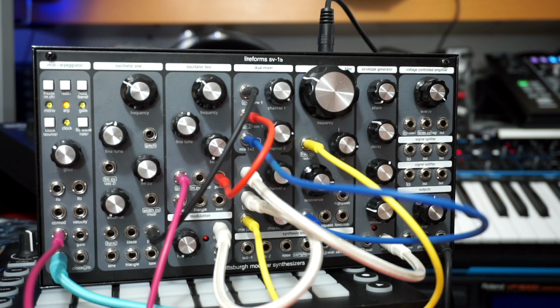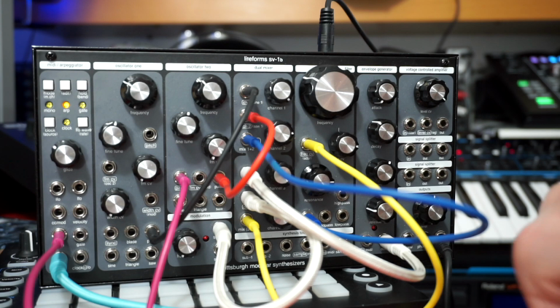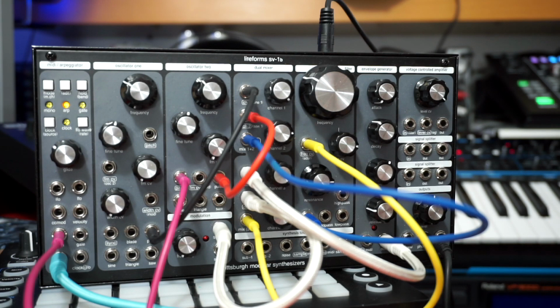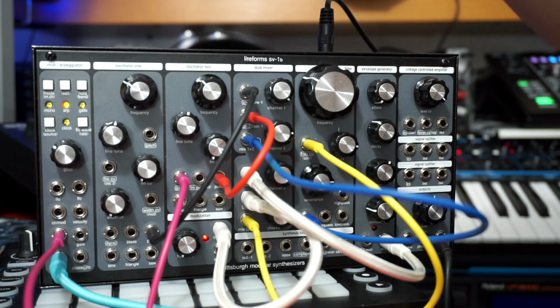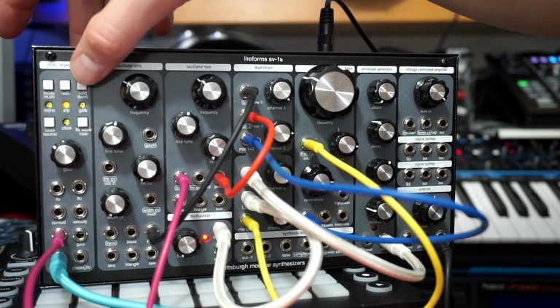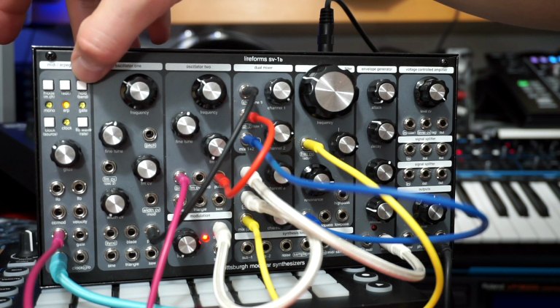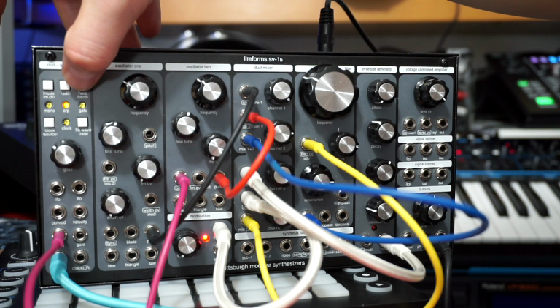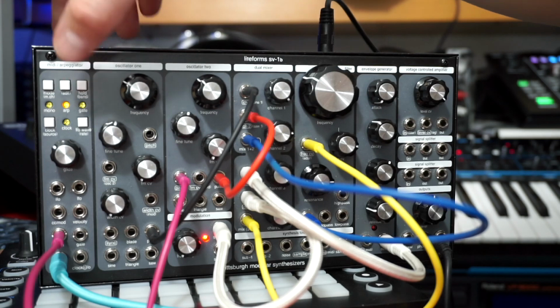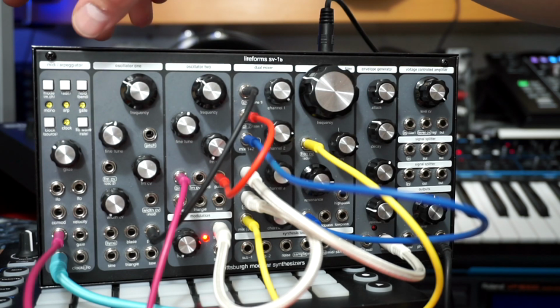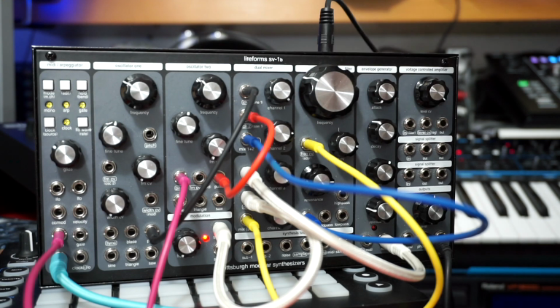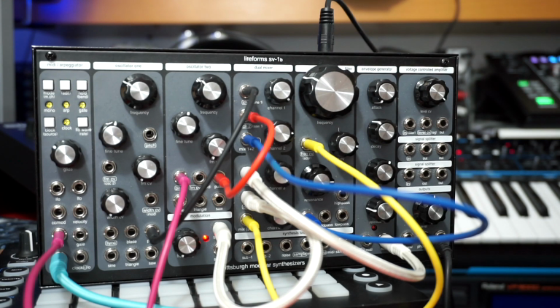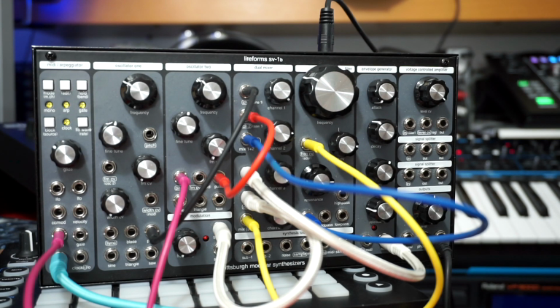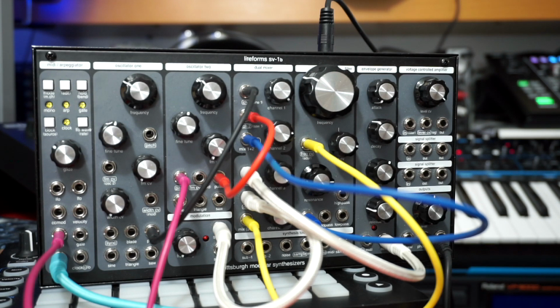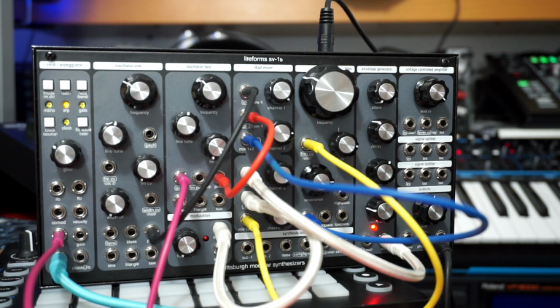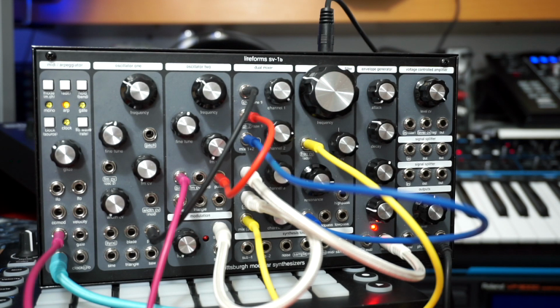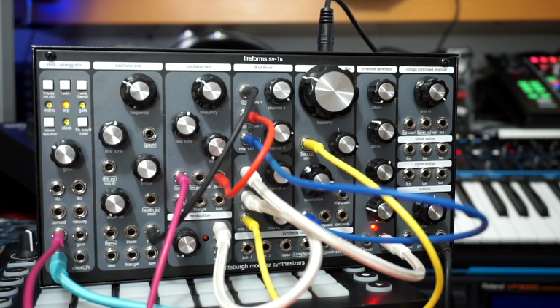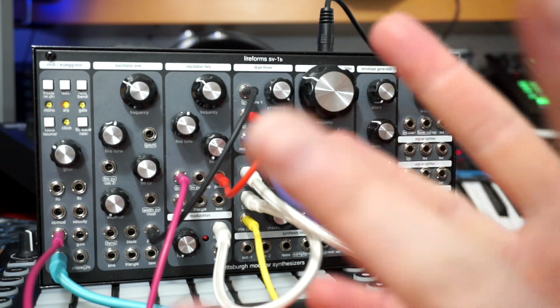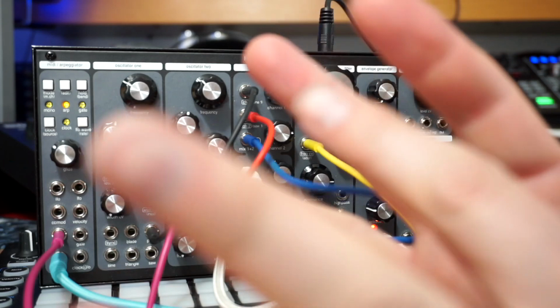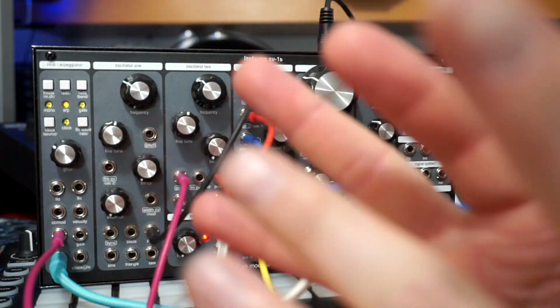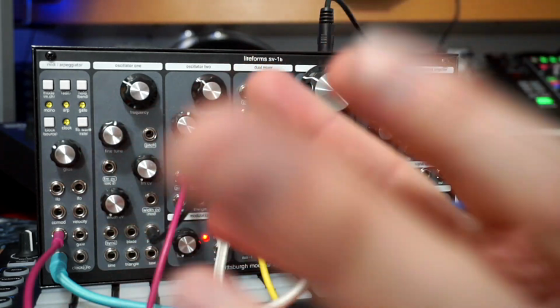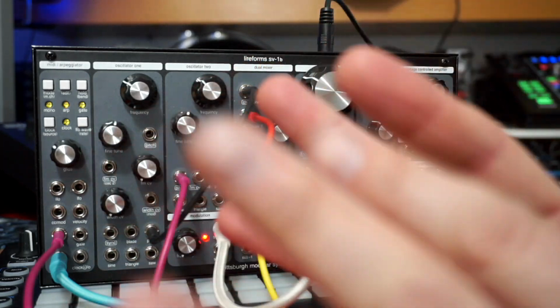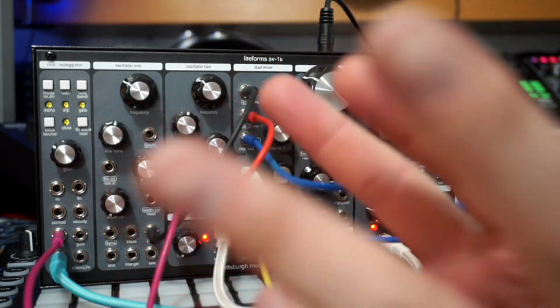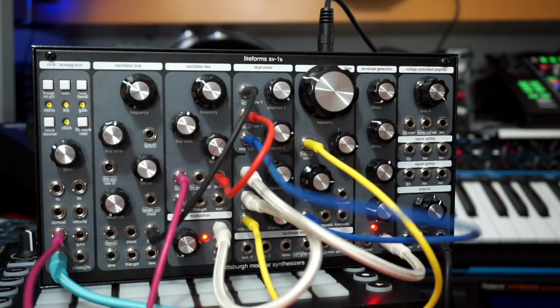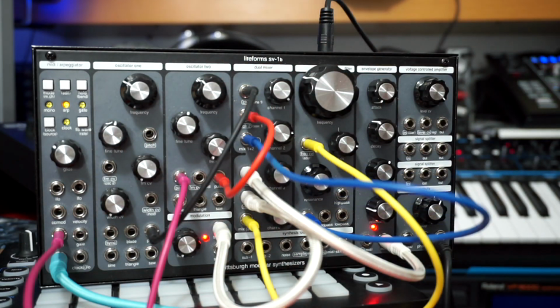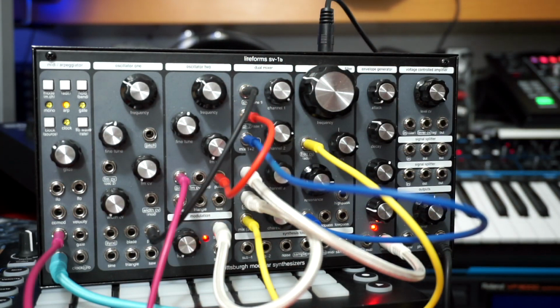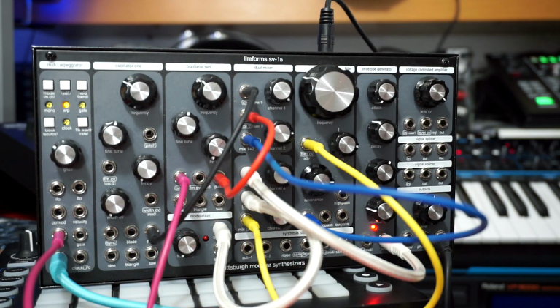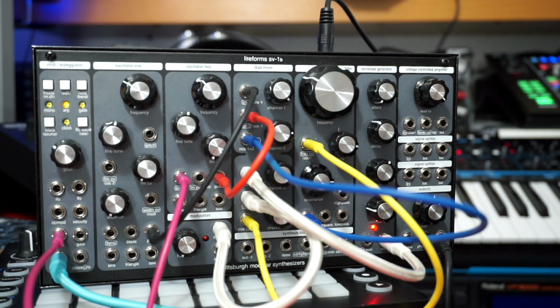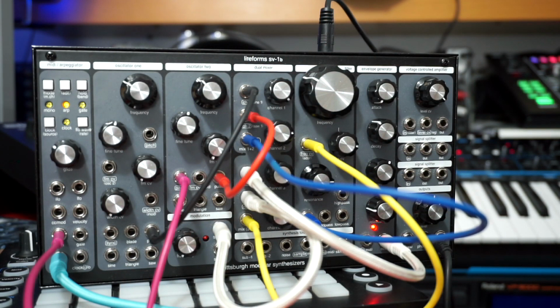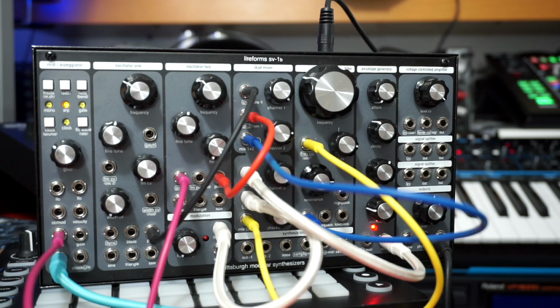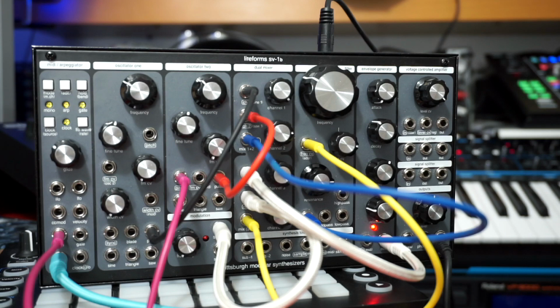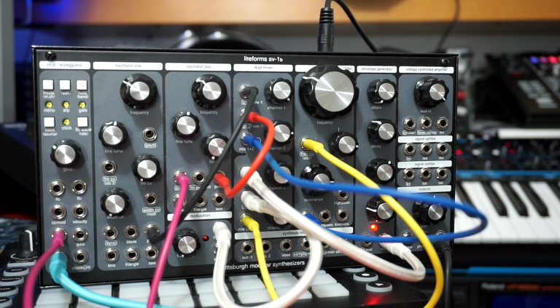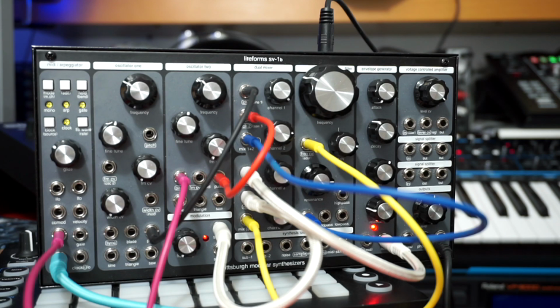If you want to hold it, there's this hold button here. You press it once and now I don't need to use my hands anymore — it keeps playing. So I have this holding right now.